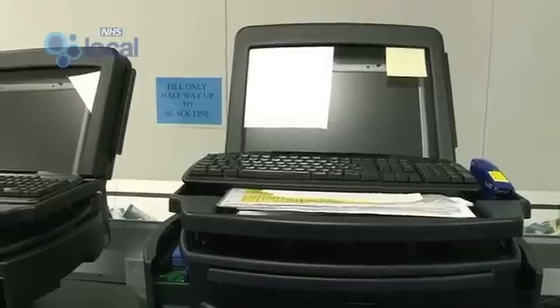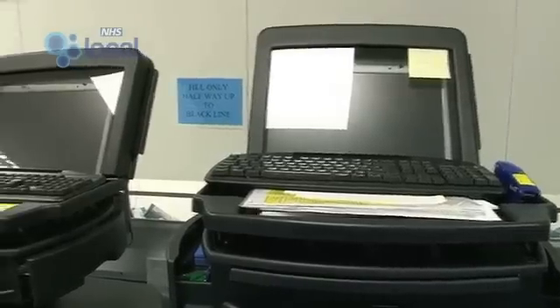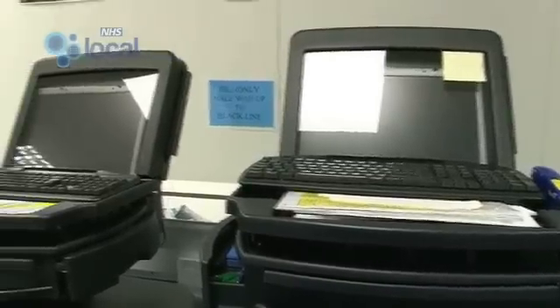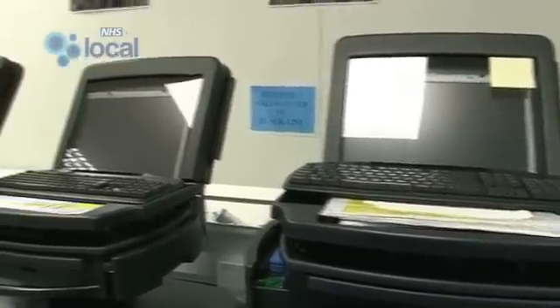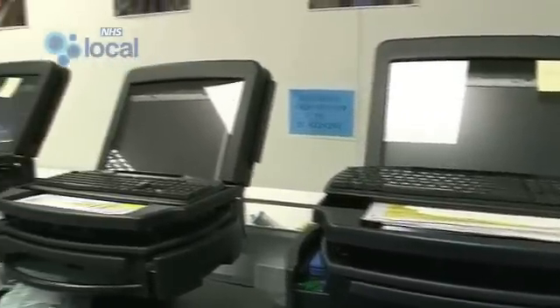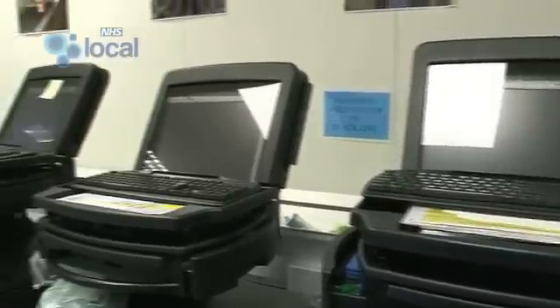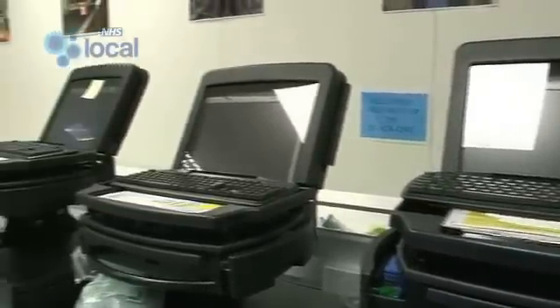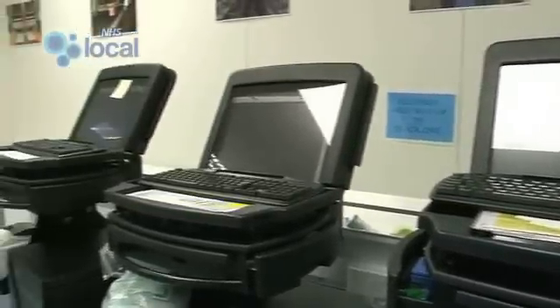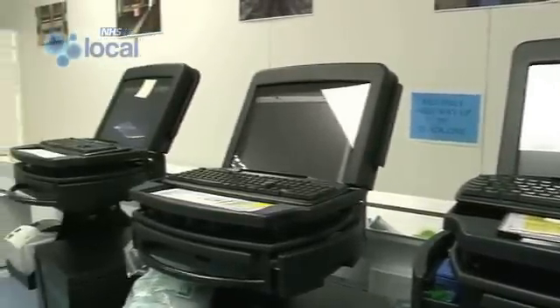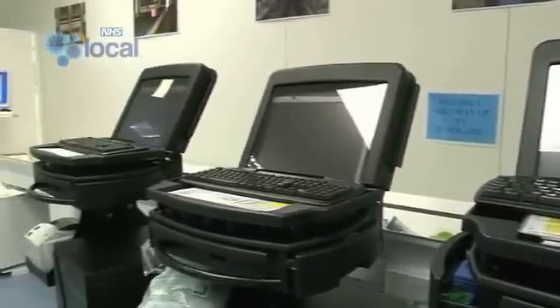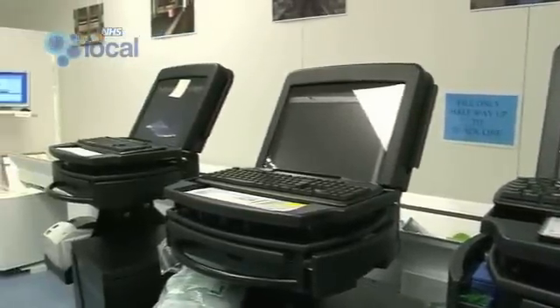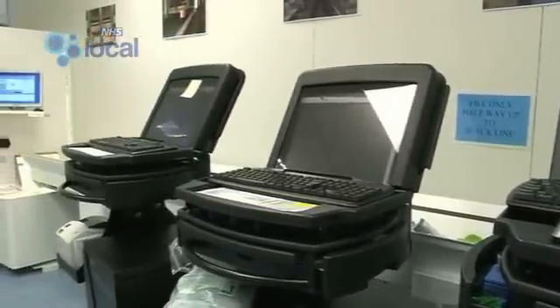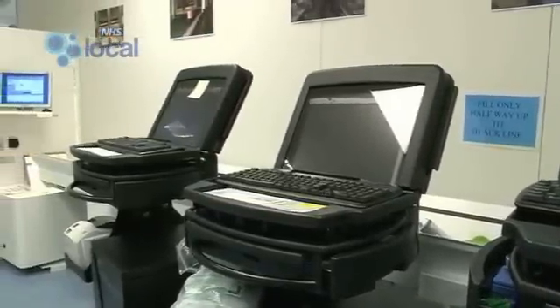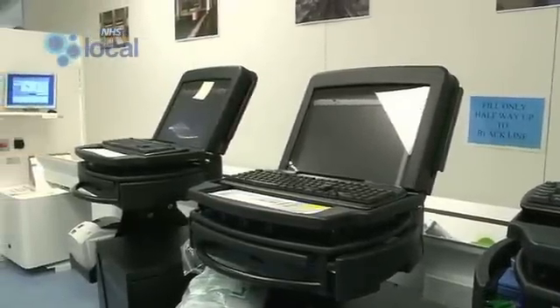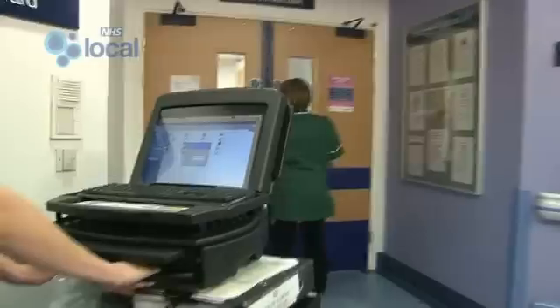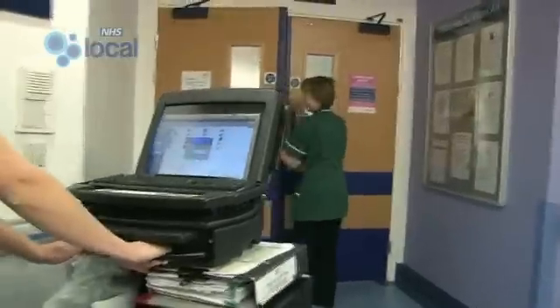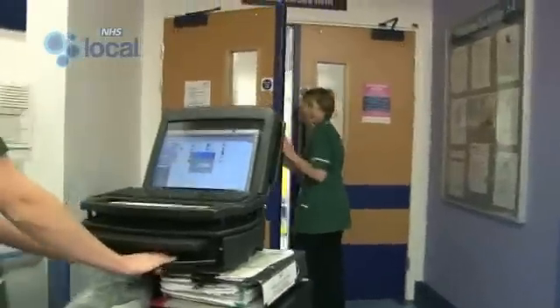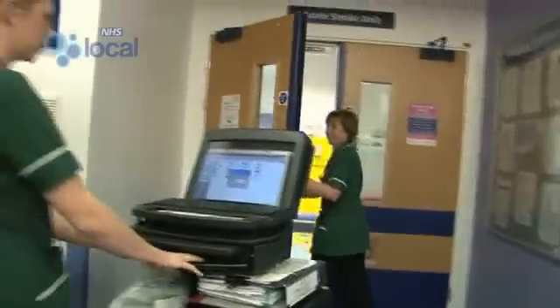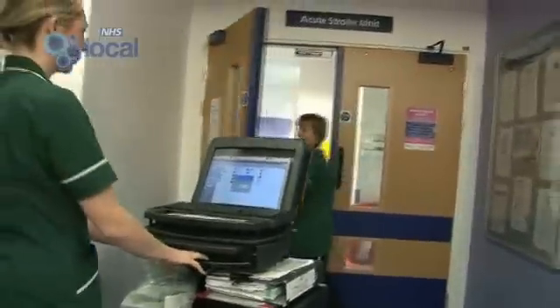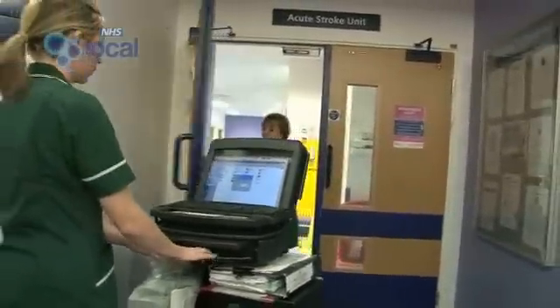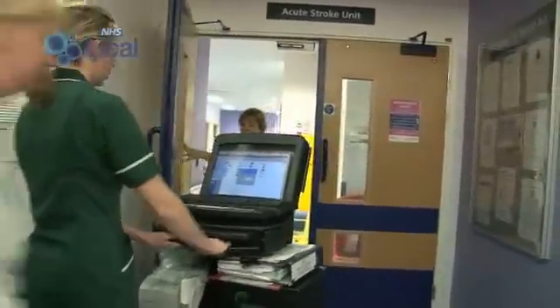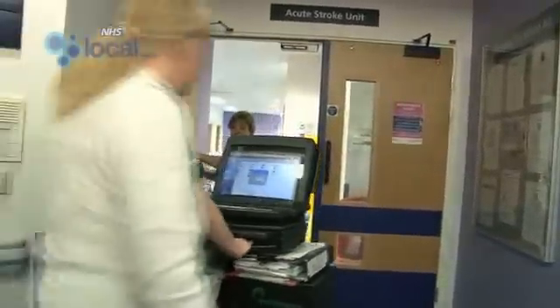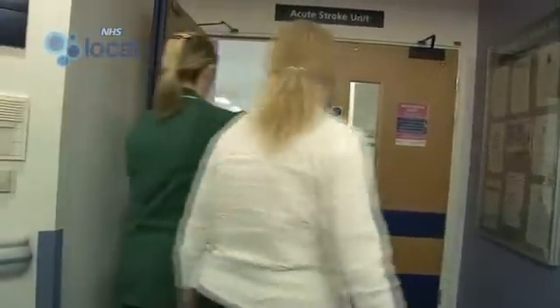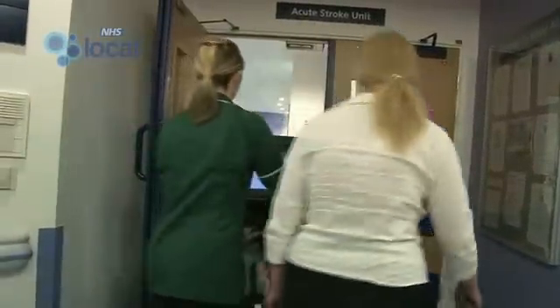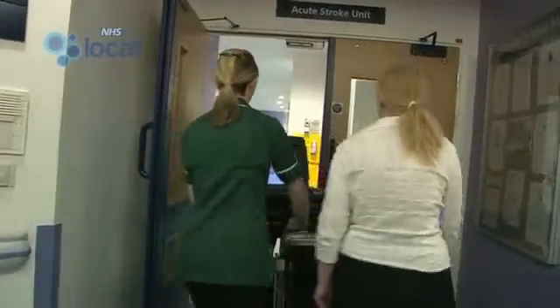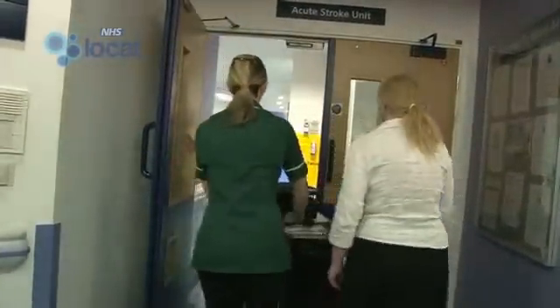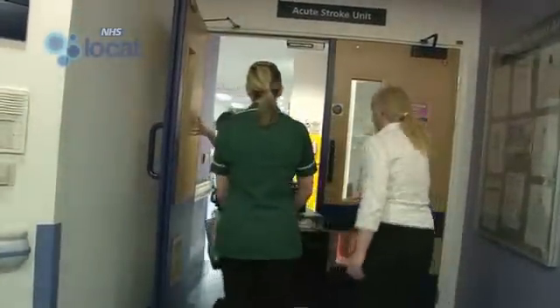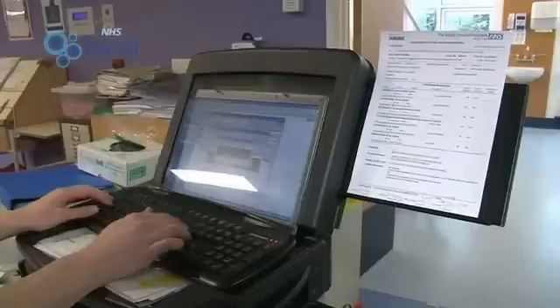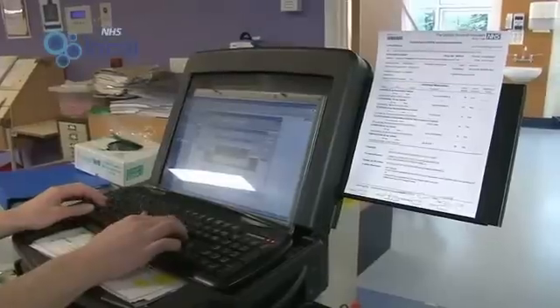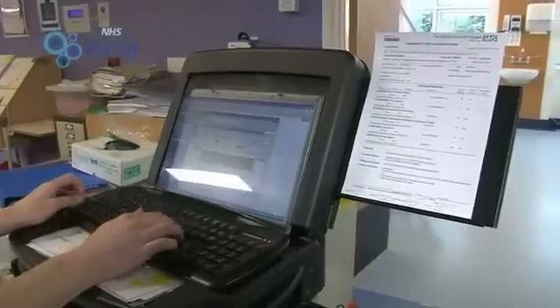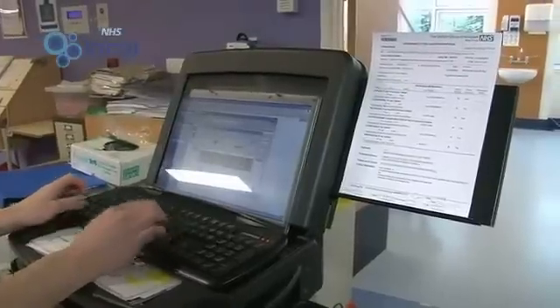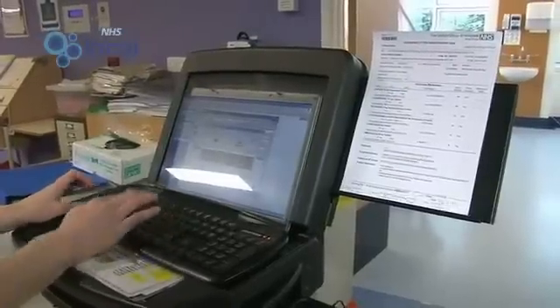Five of these carts on wheels circulate through the hospital every day, and if a patient's prescription changes while they're out on the ward, they're automatically updated using wireless technology.